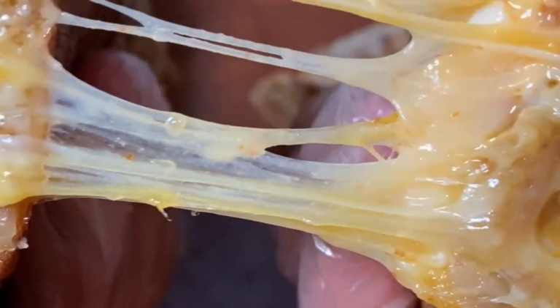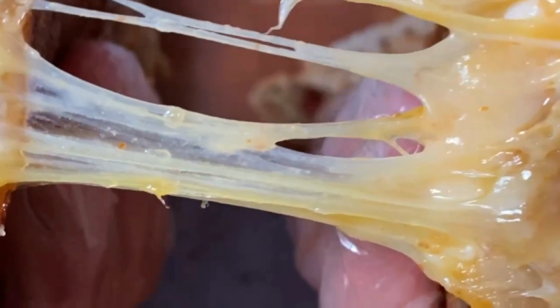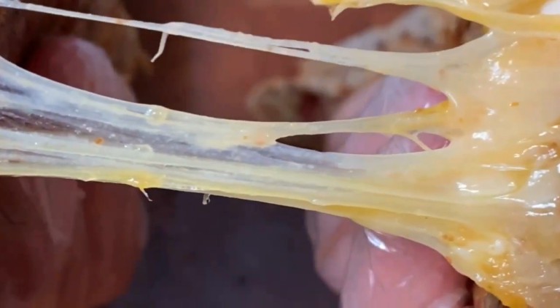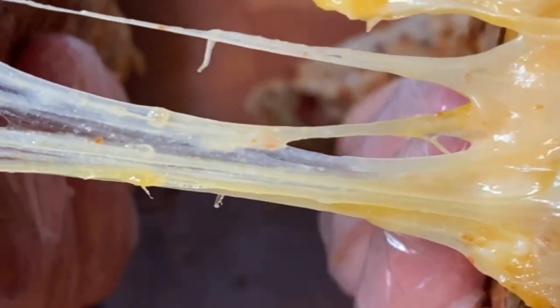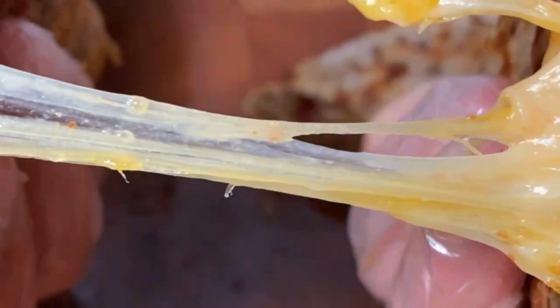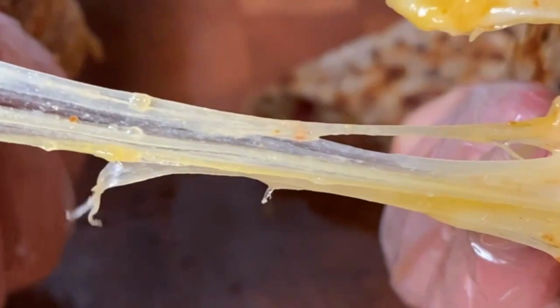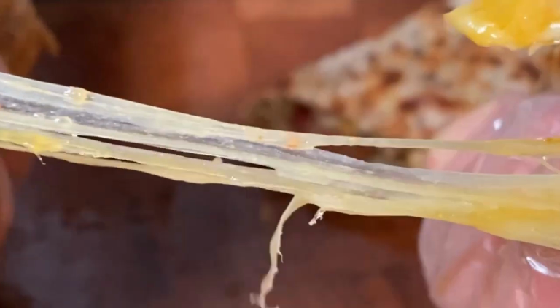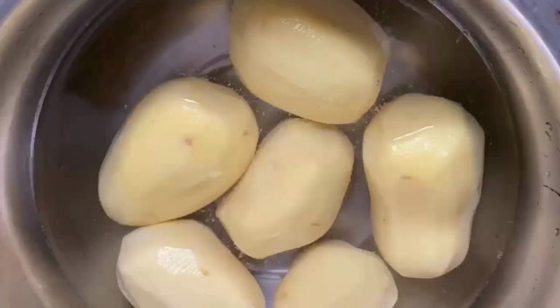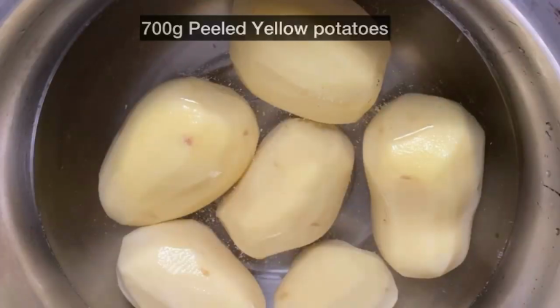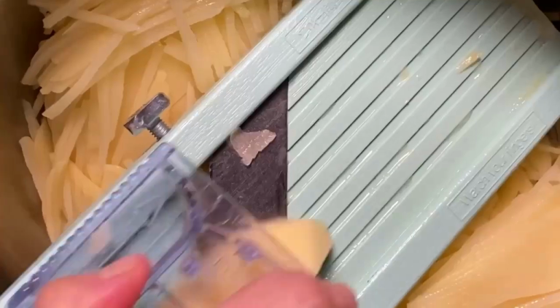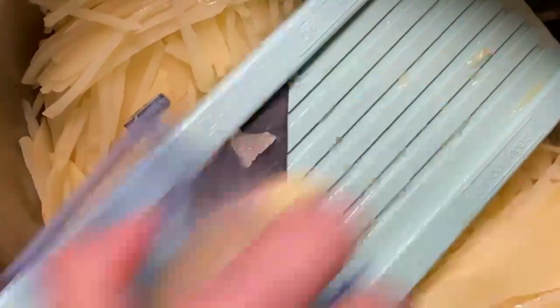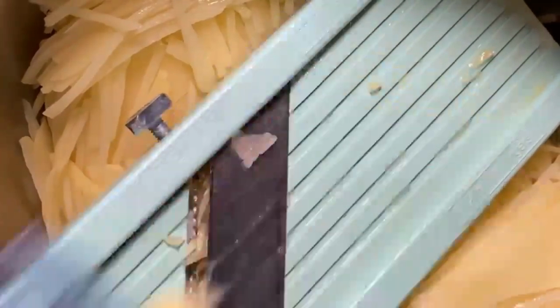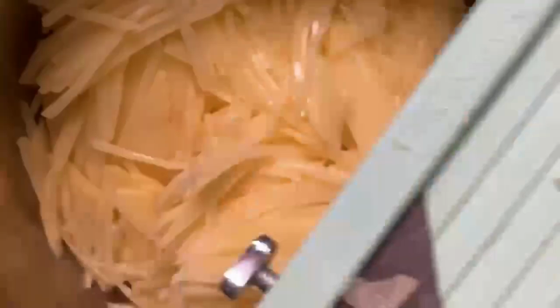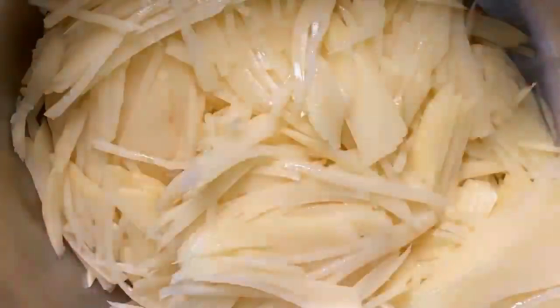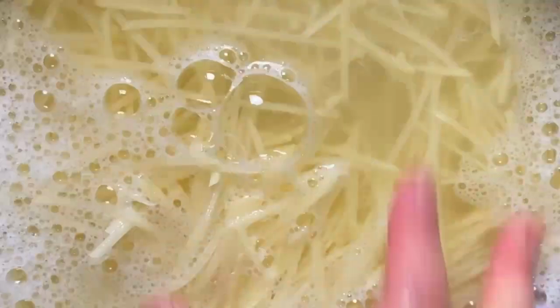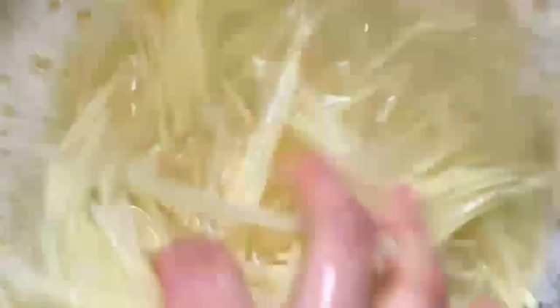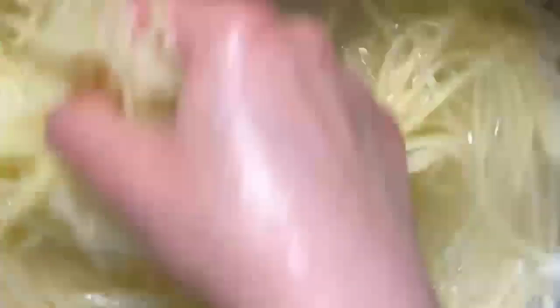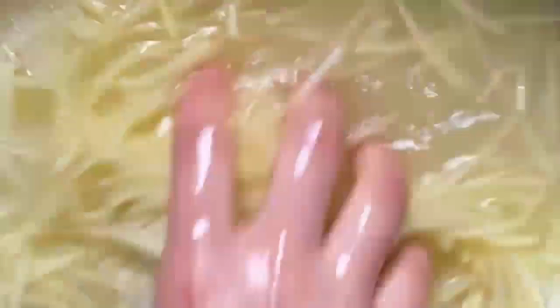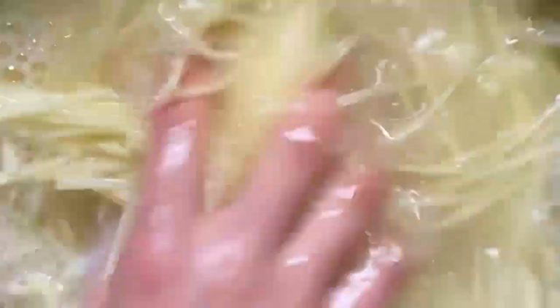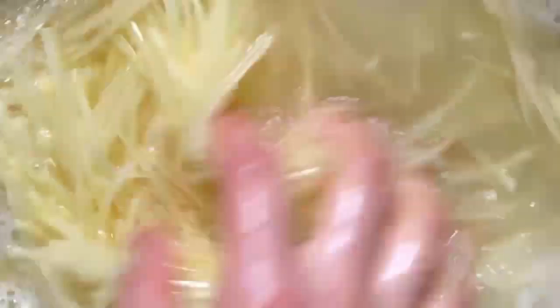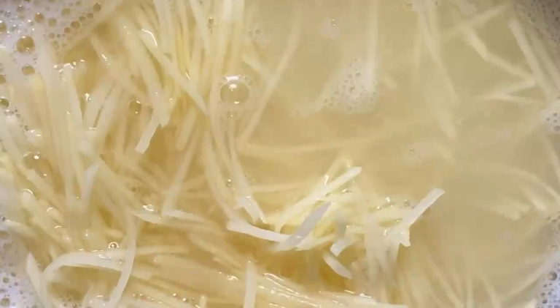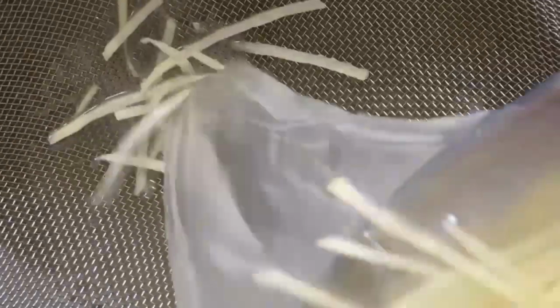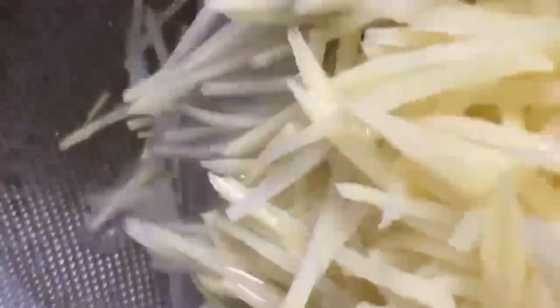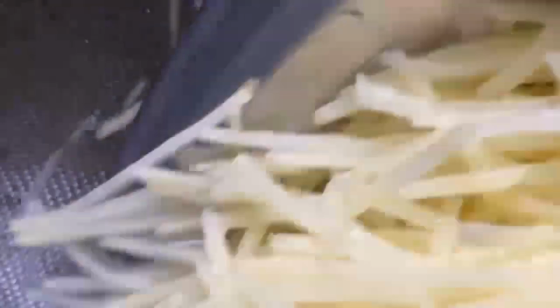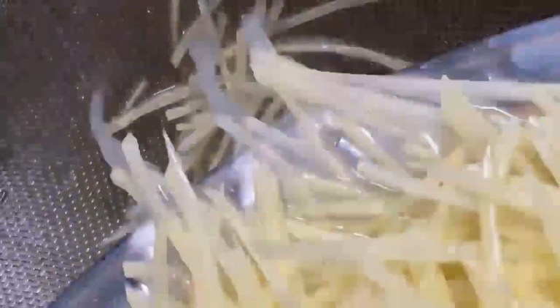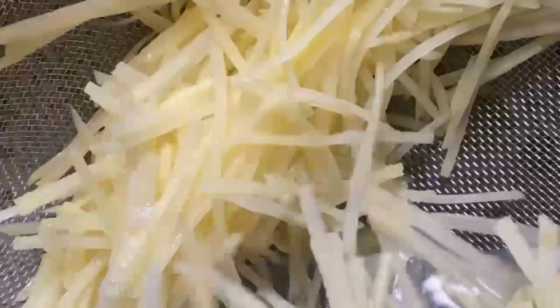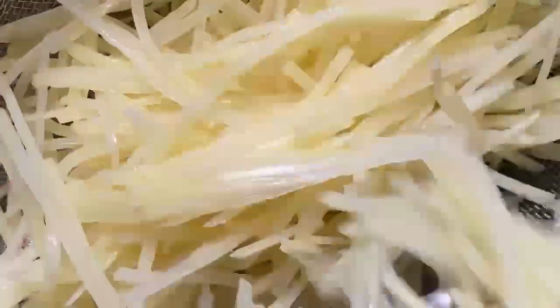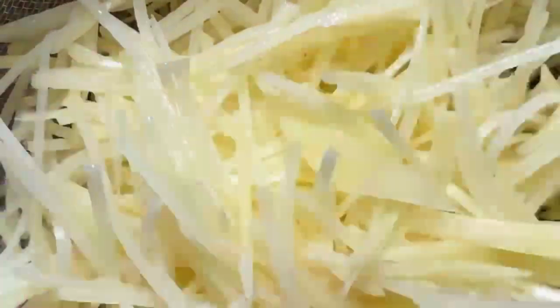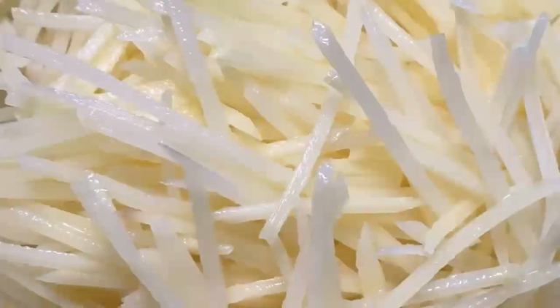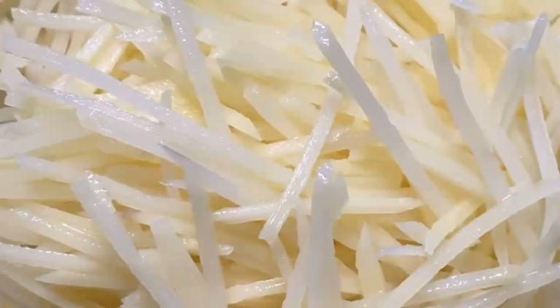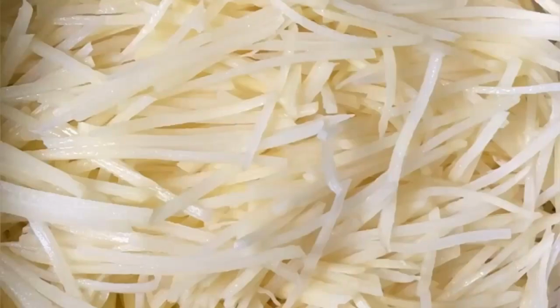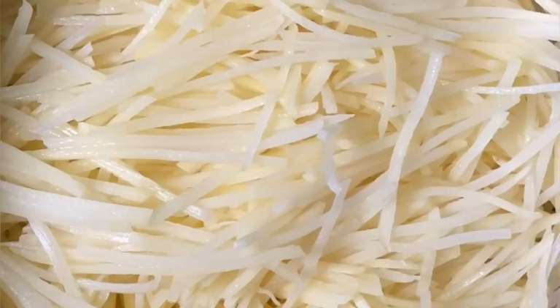Please store the peeled potatoes in cold water to prevent discoloration. Use a mandoline slicer to thinly slice the potatoes. Rinse the sliced potatoes in running water to remove excess starch.